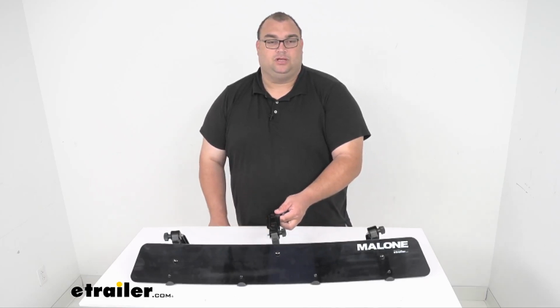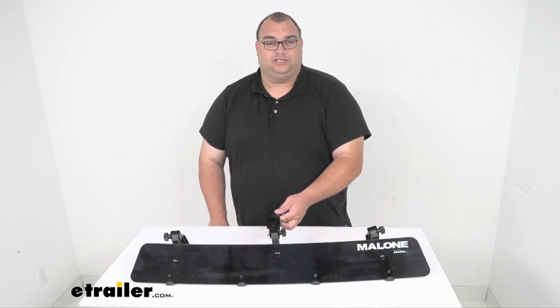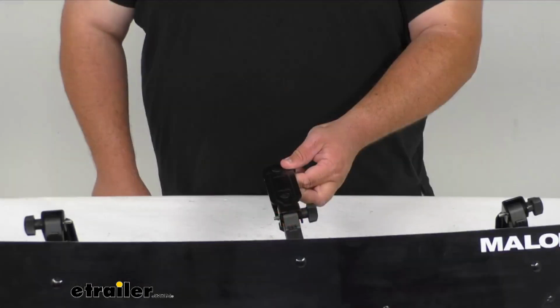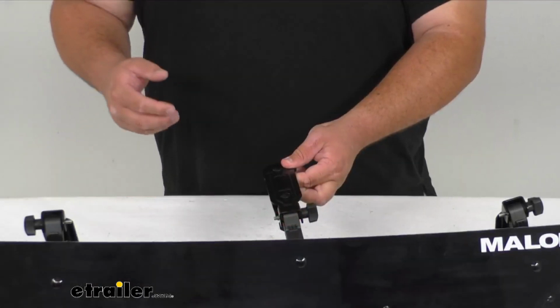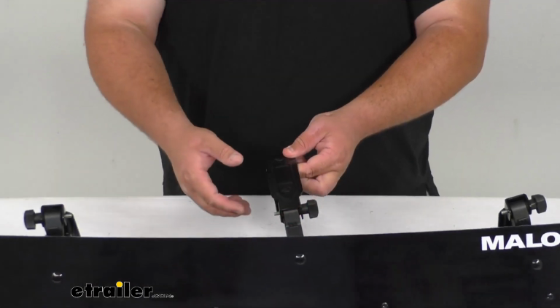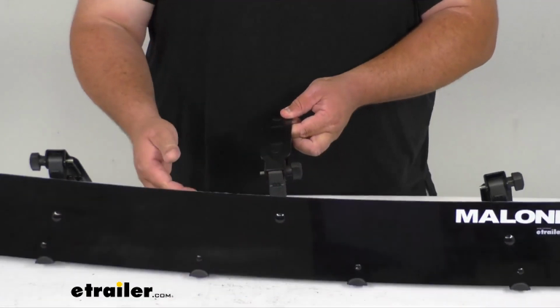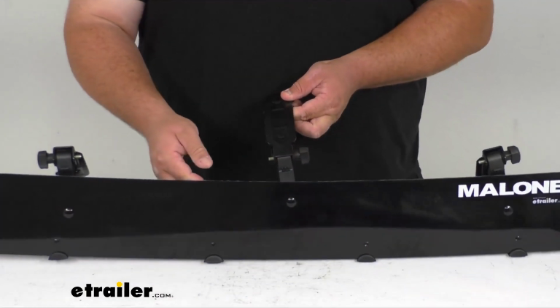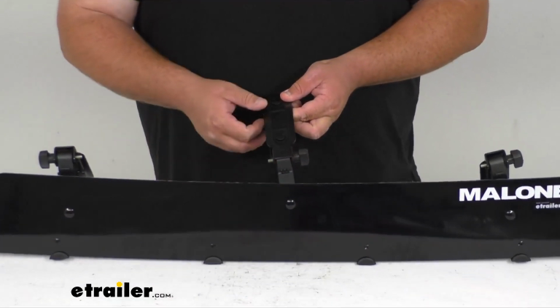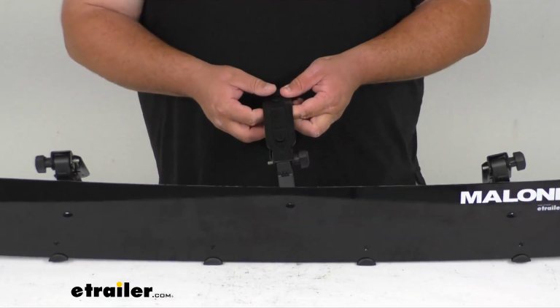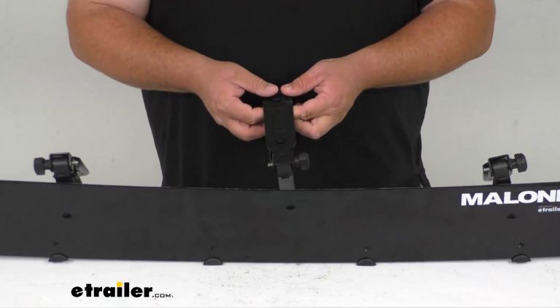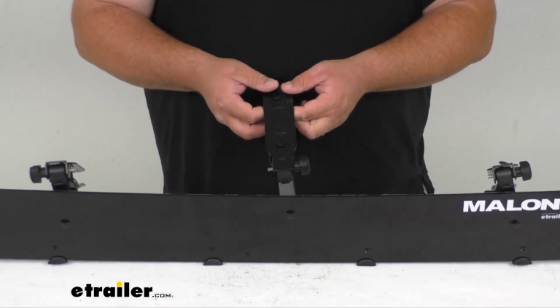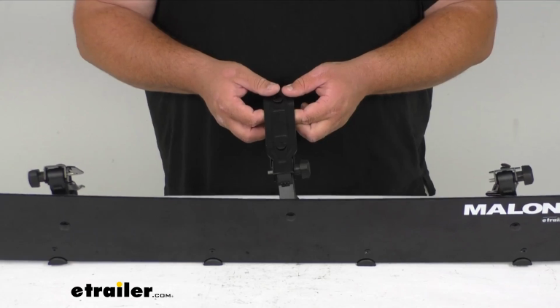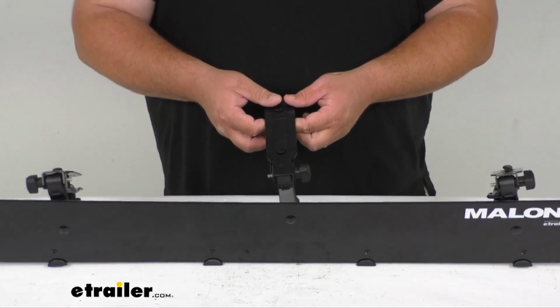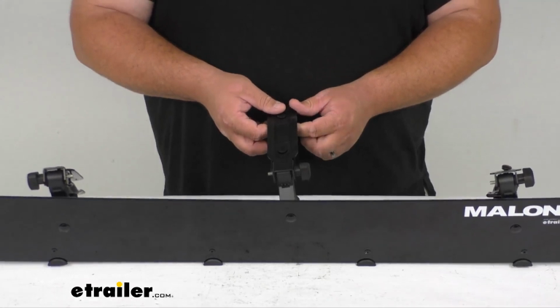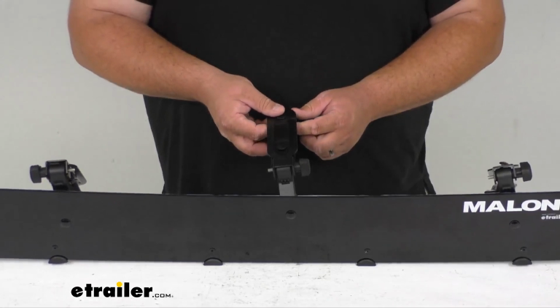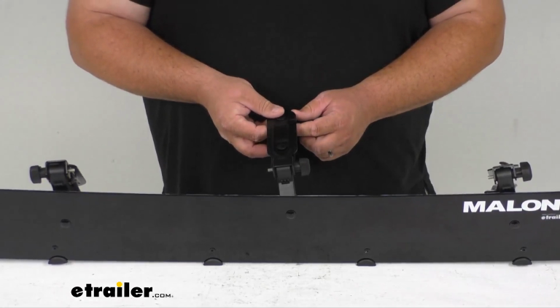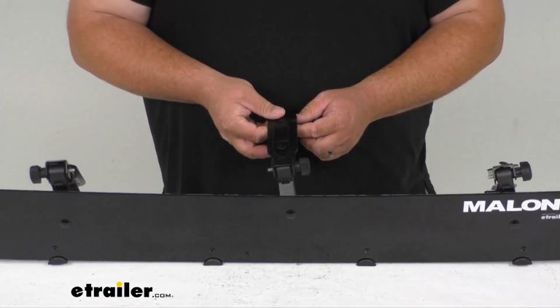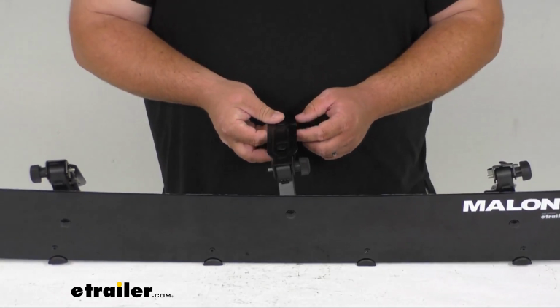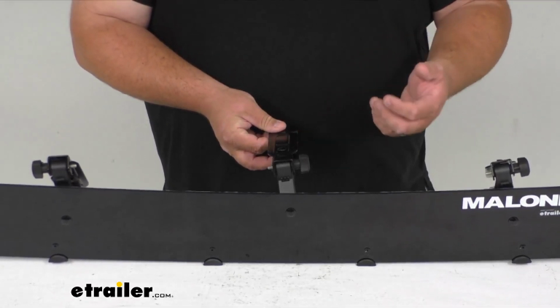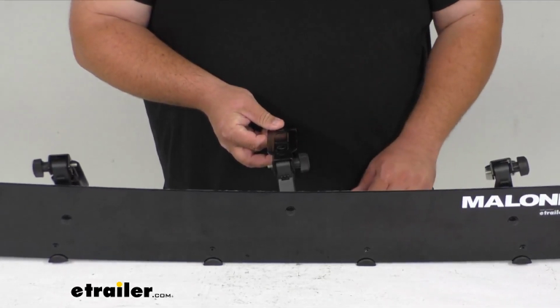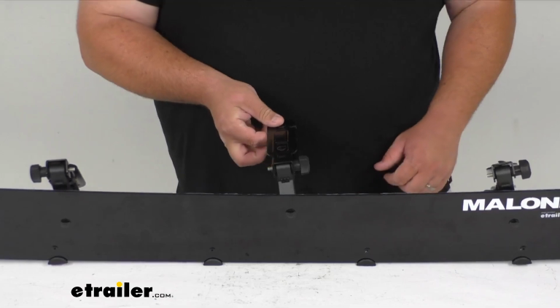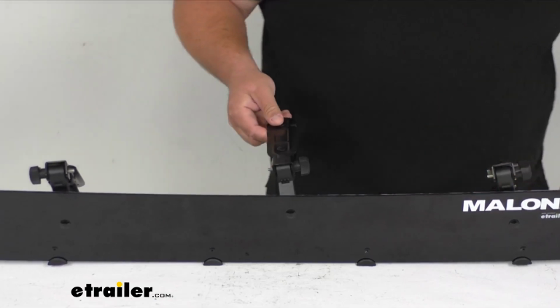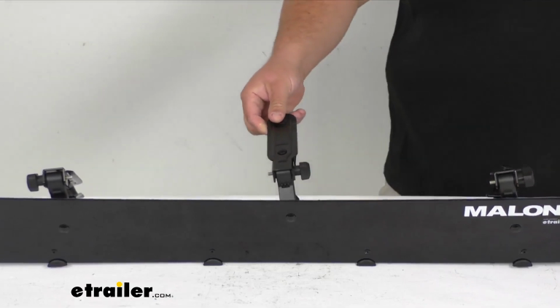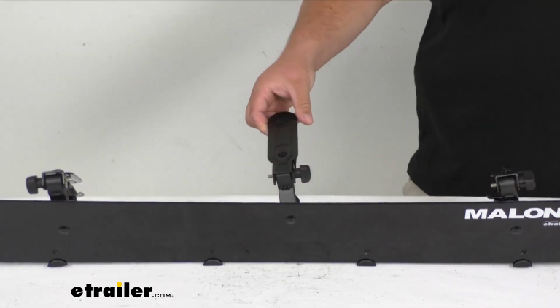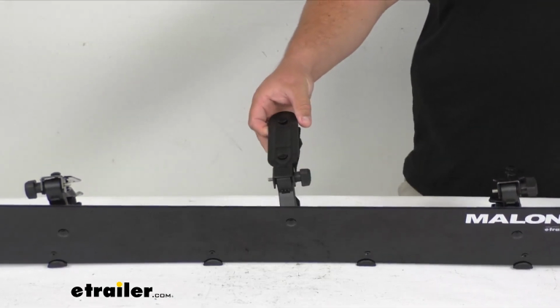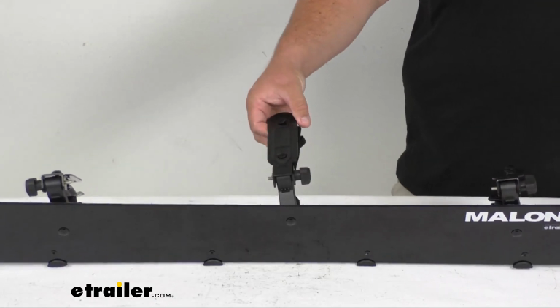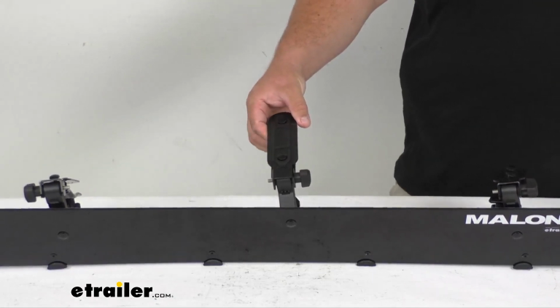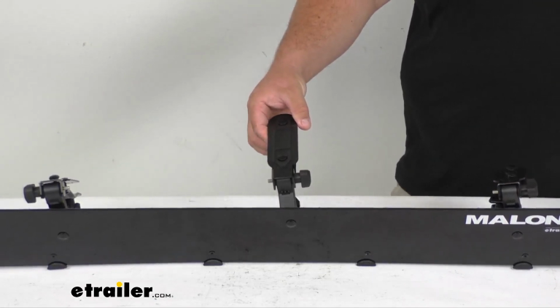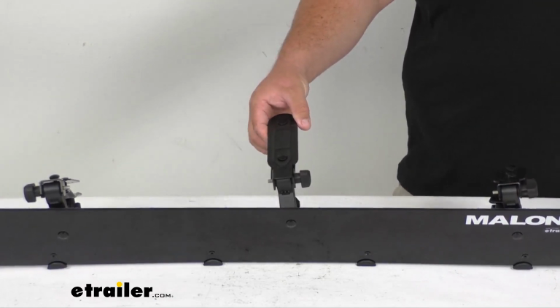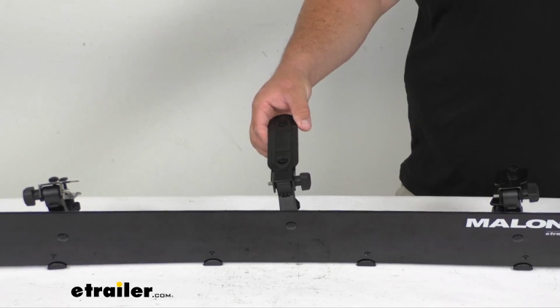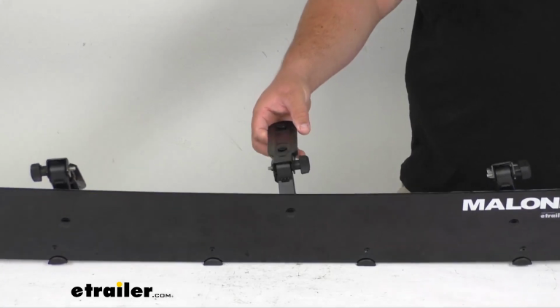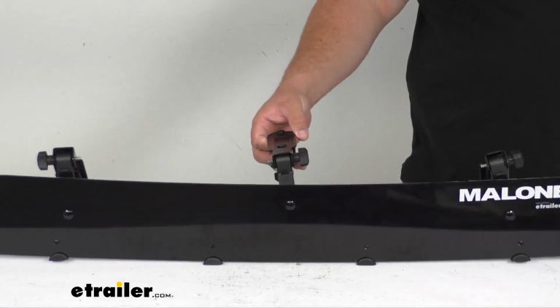So it is a stylish design. It's going to enhance the look of the vehicle on top of your roof, and it's also going to deflect air around the roof and off. That way it's going to reduce wind noise, drag, those kinds of things.